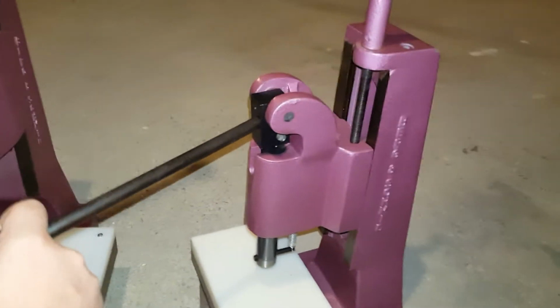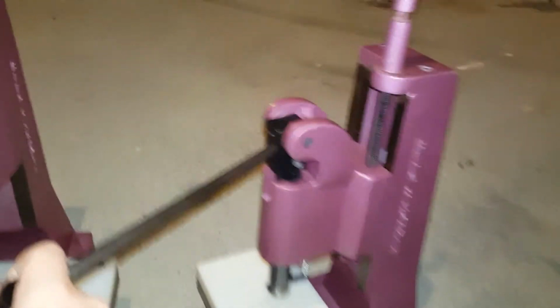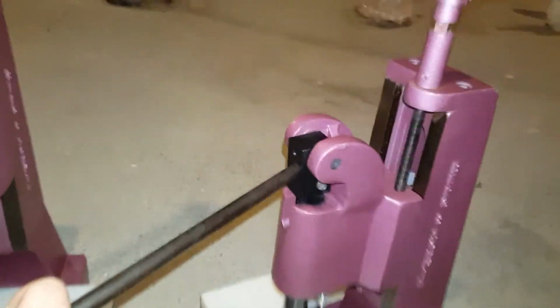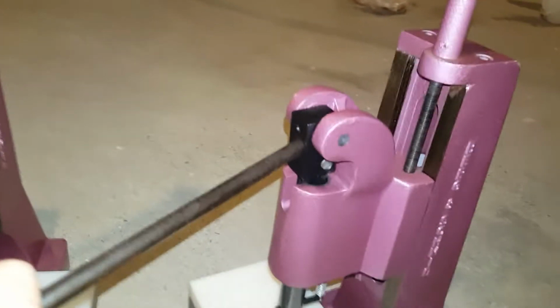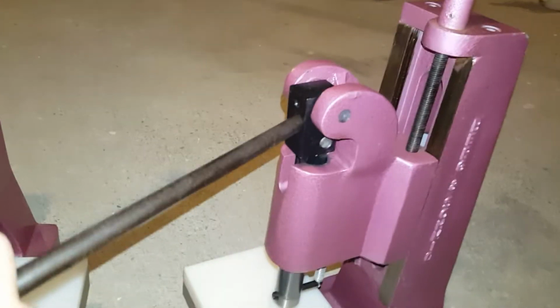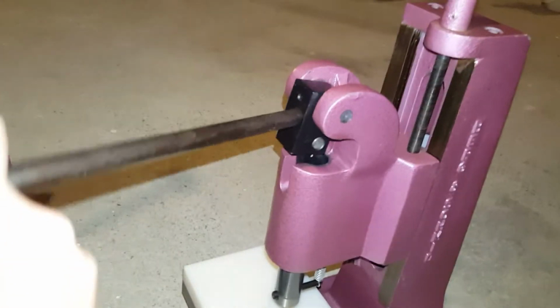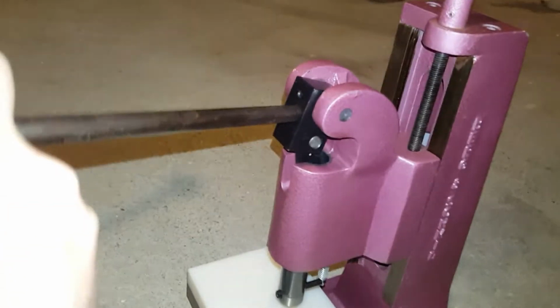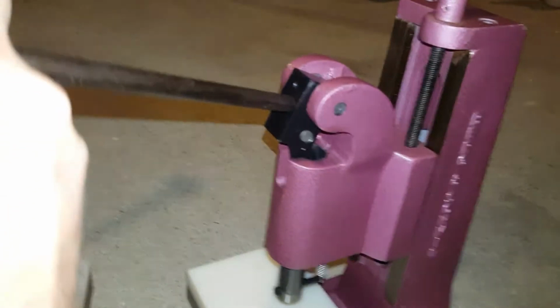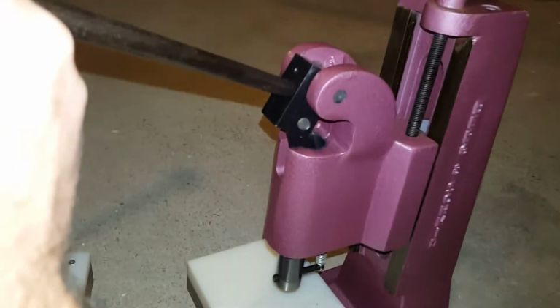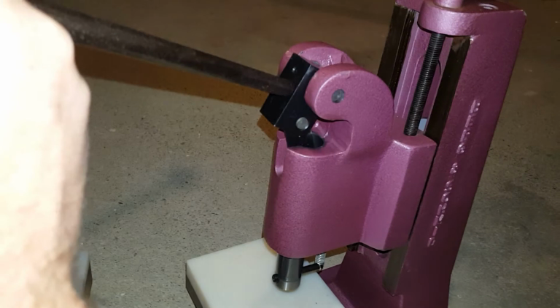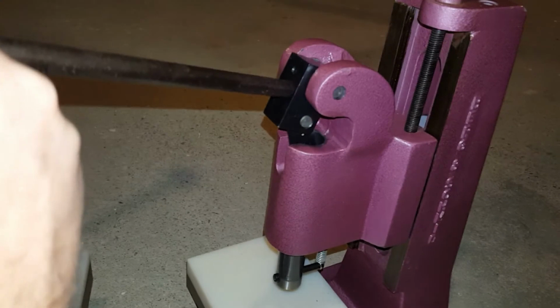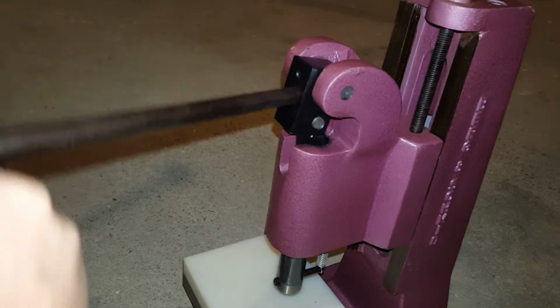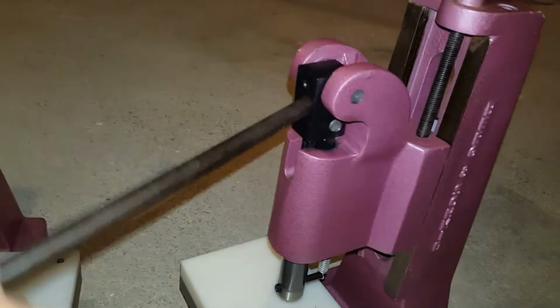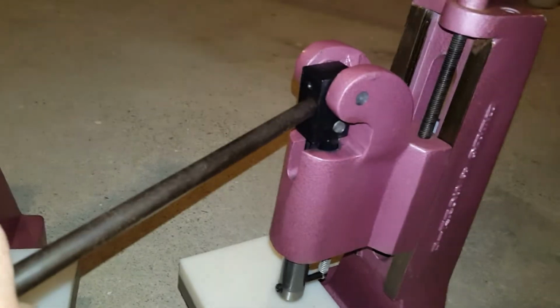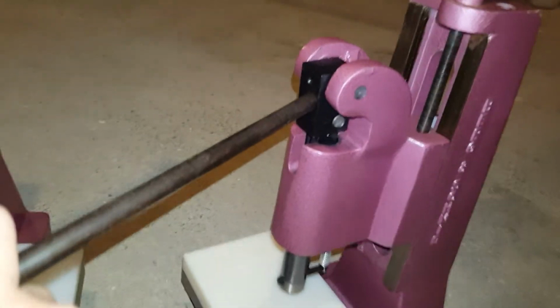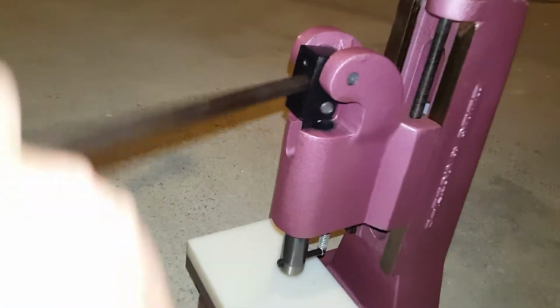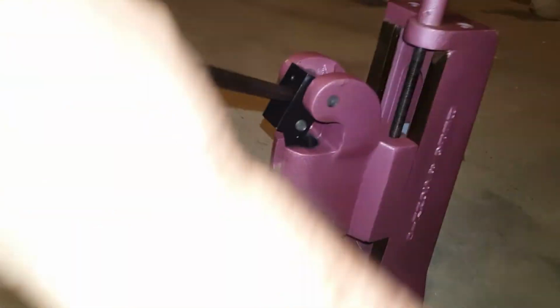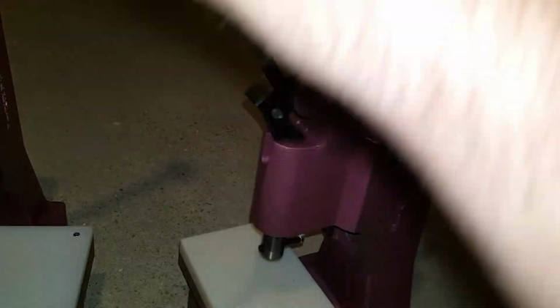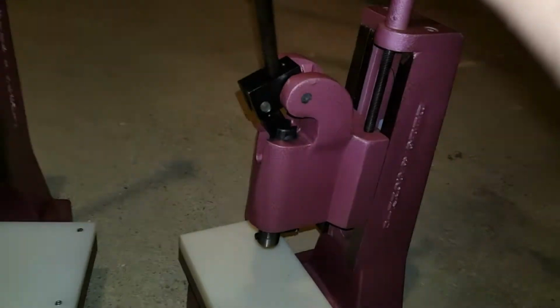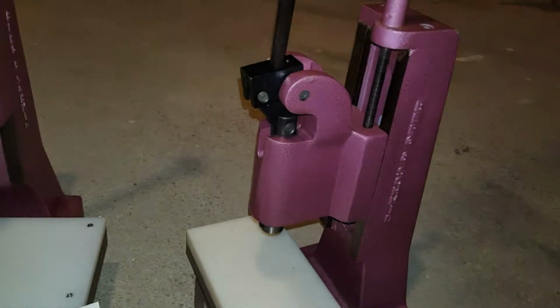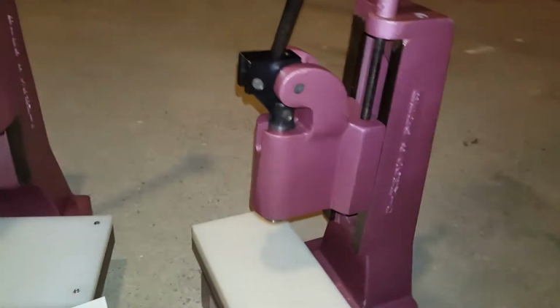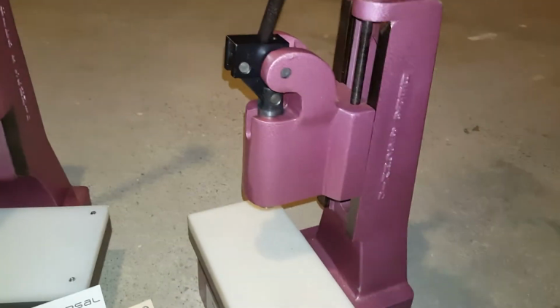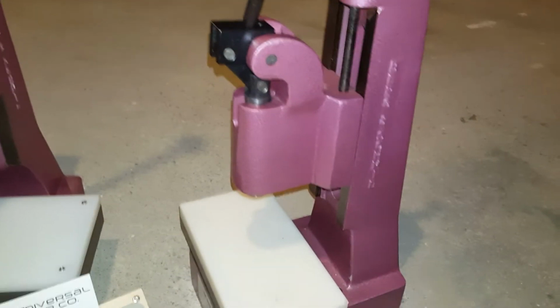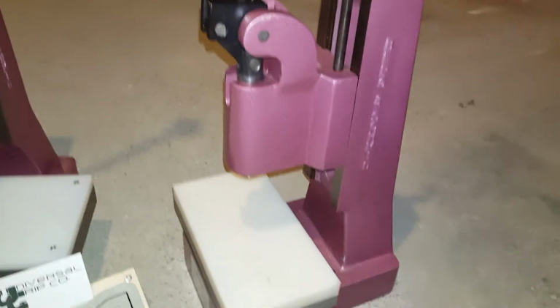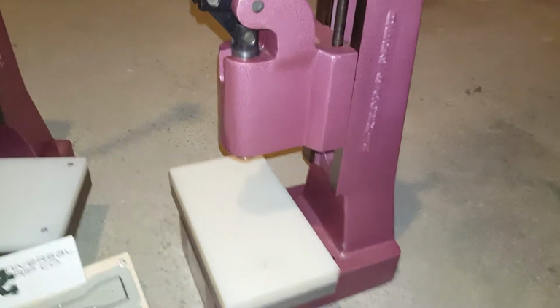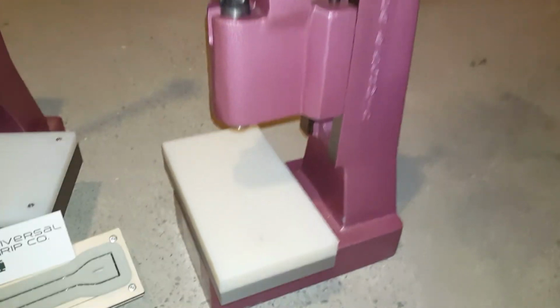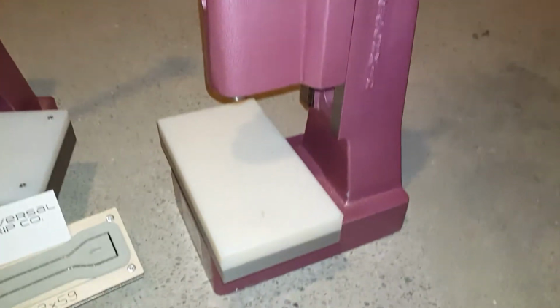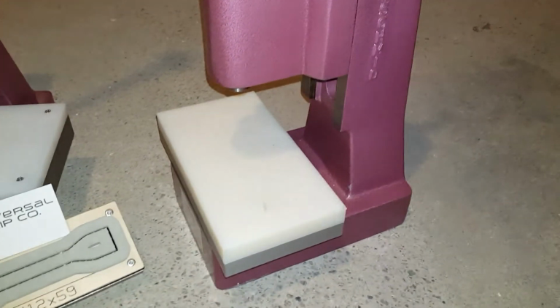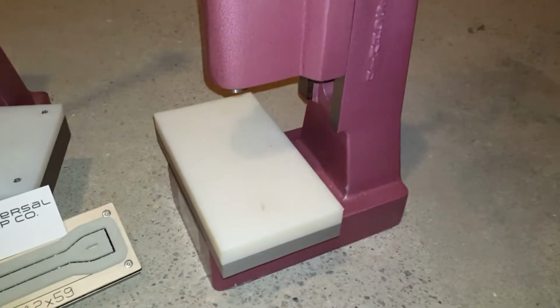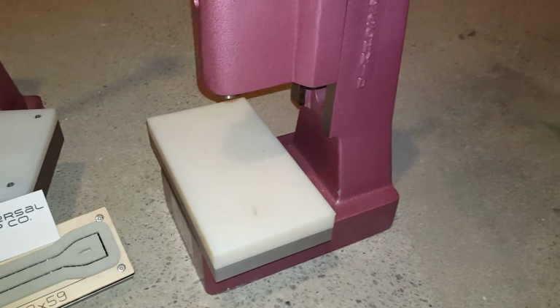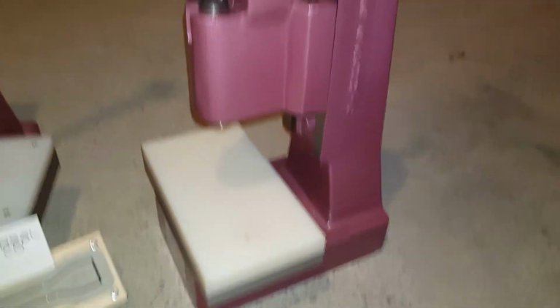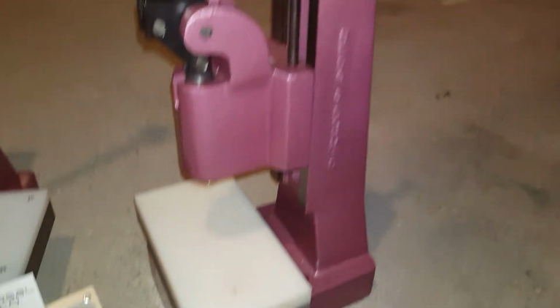That's where the arbor press locks out, and that's where you're going to want your die to finish cutting and go through the samples.